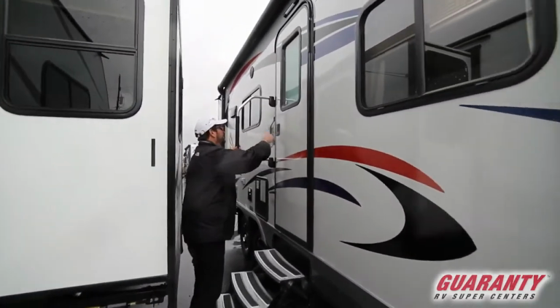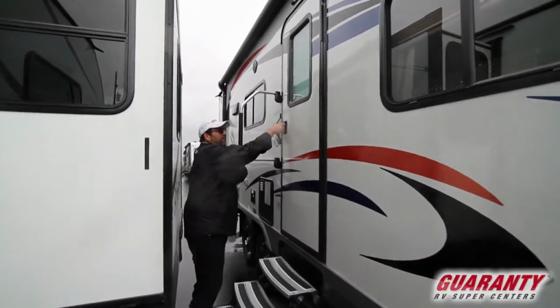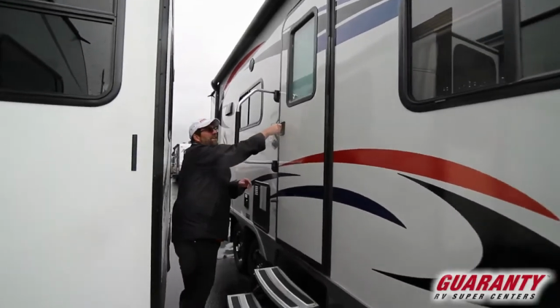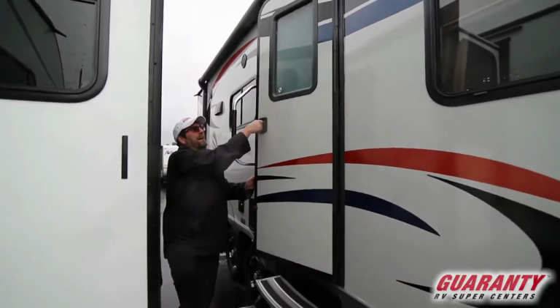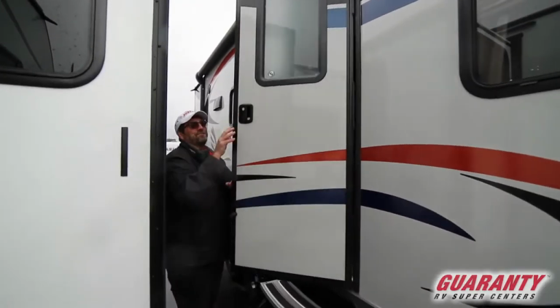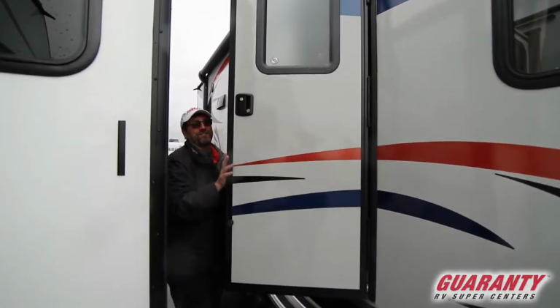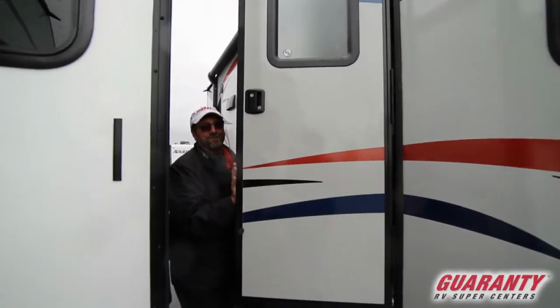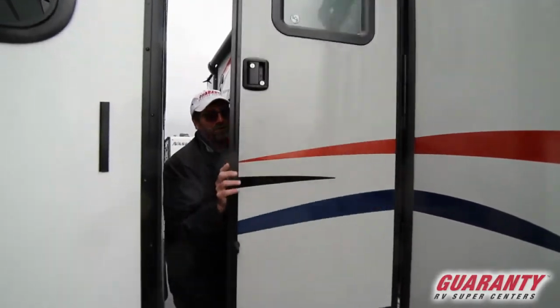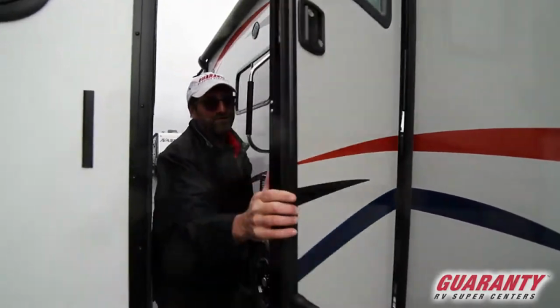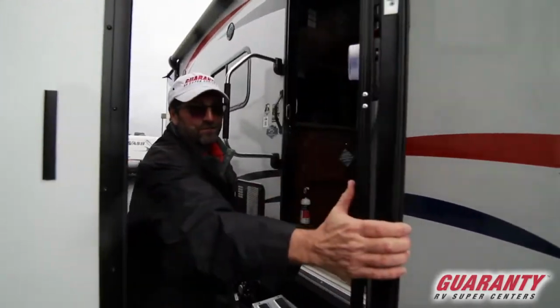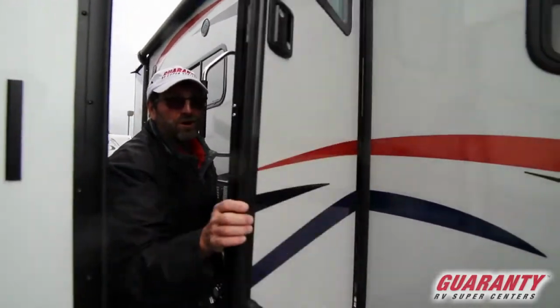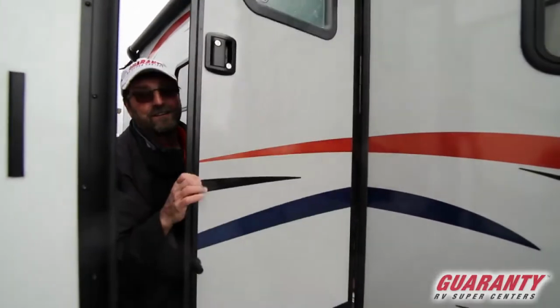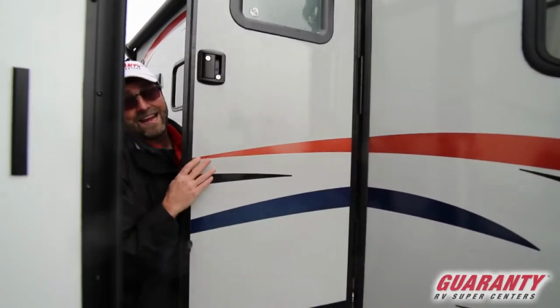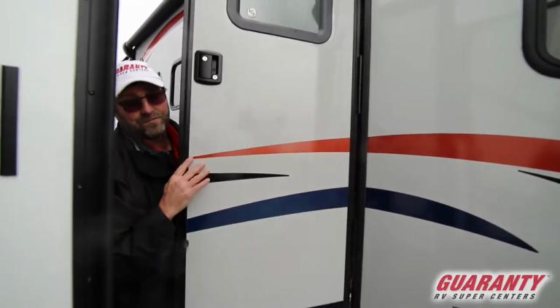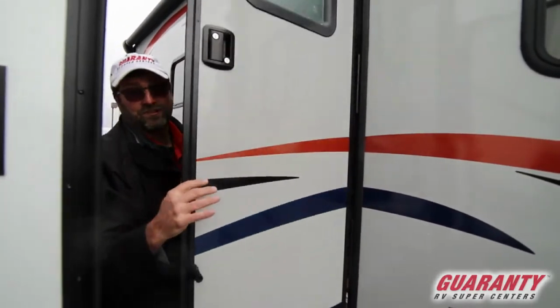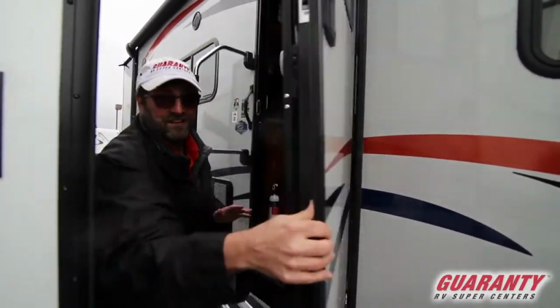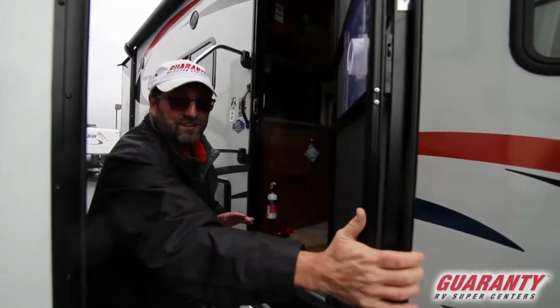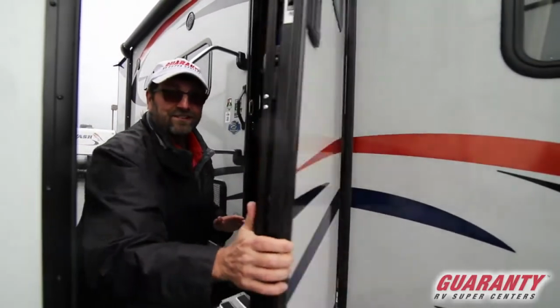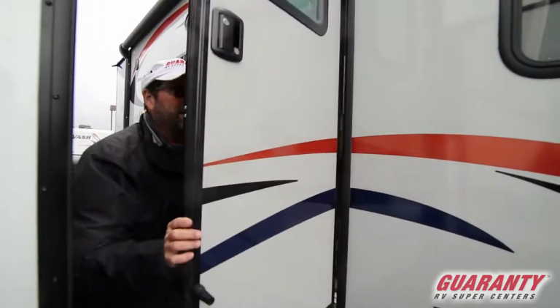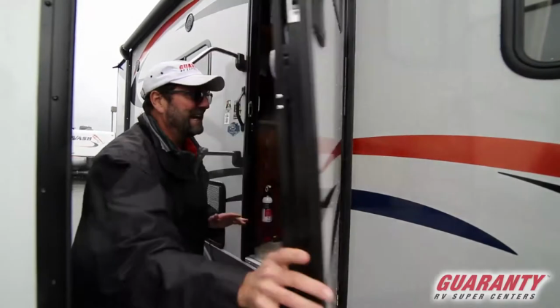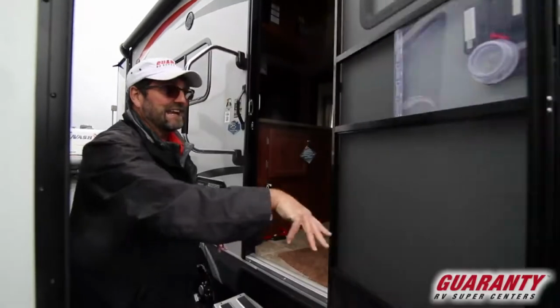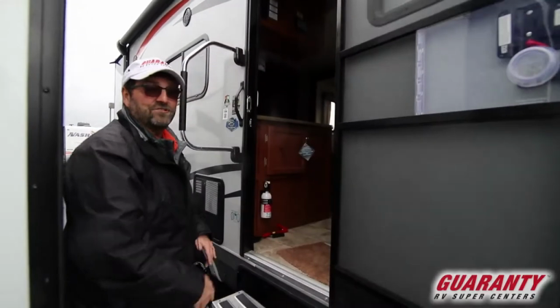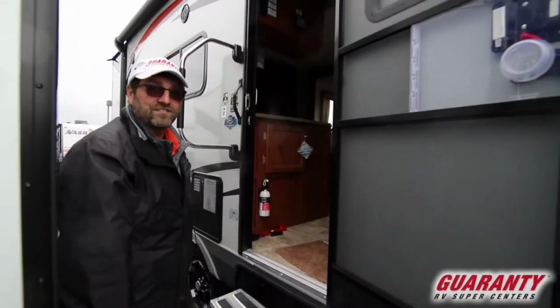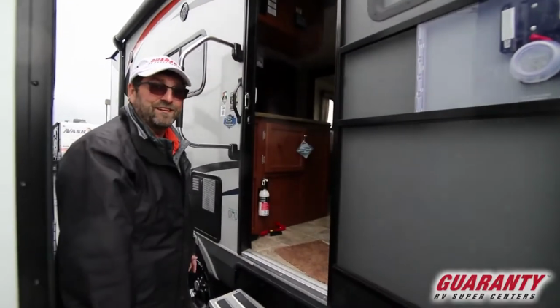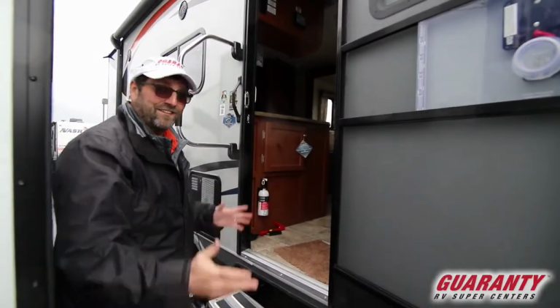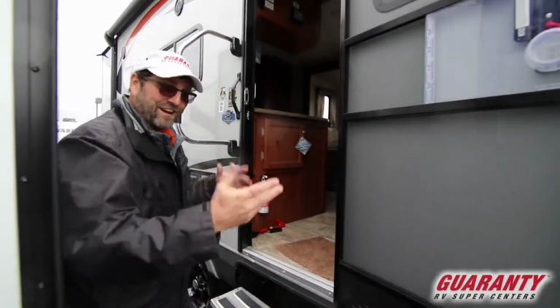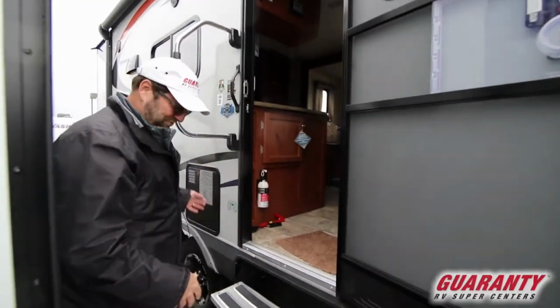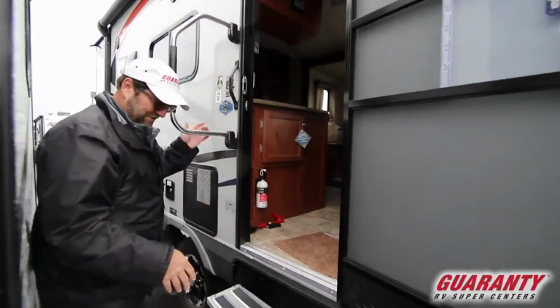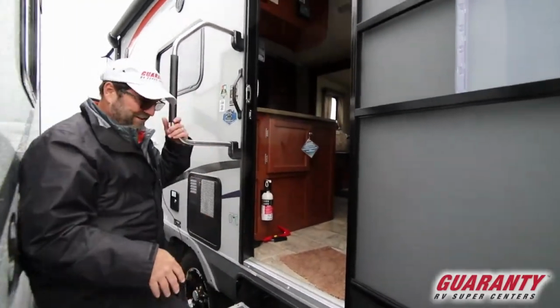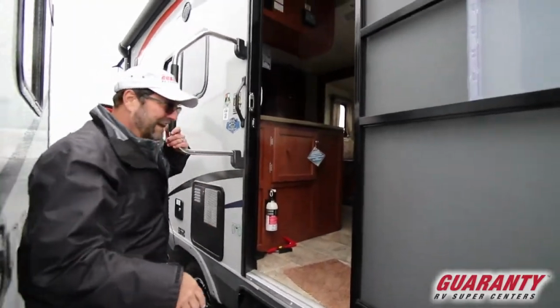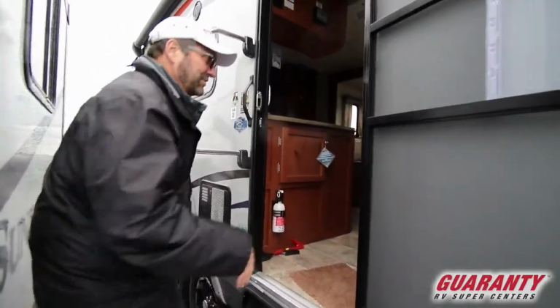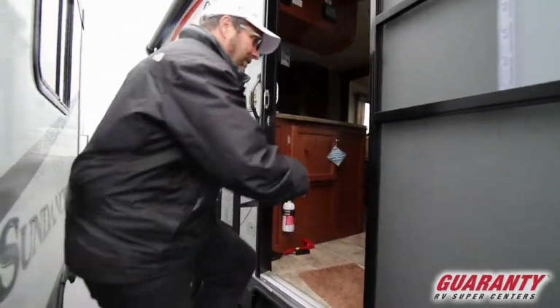One cool thing about this trailer is this door — it has a friction hinge, so the wind can't catch it and slam it into the side of your trailer. That's great.